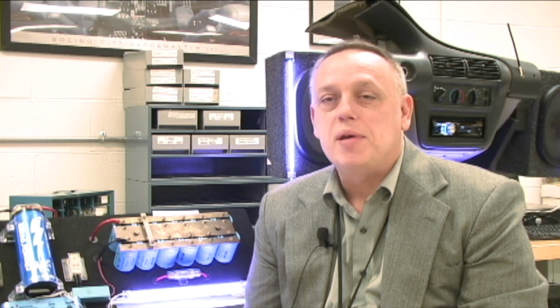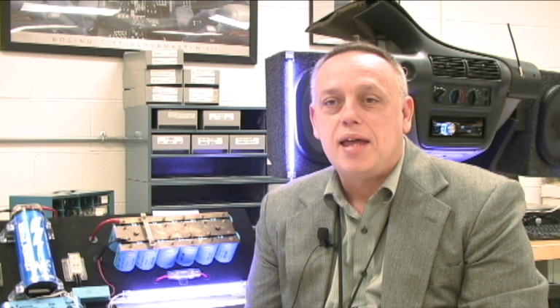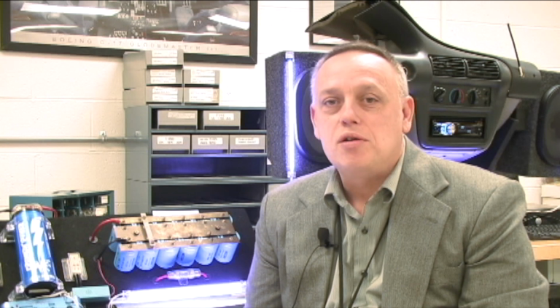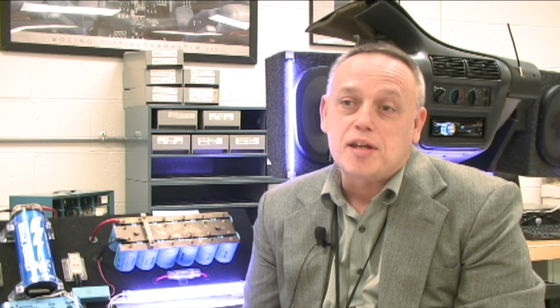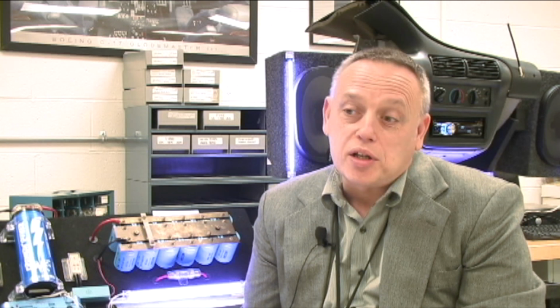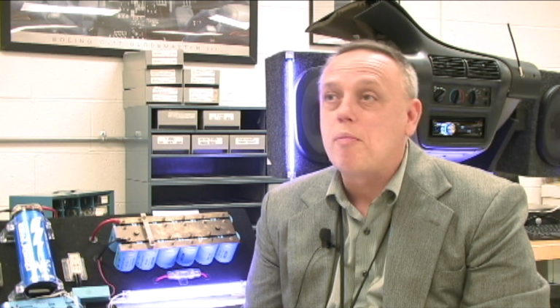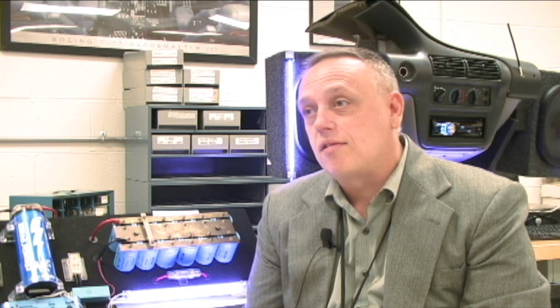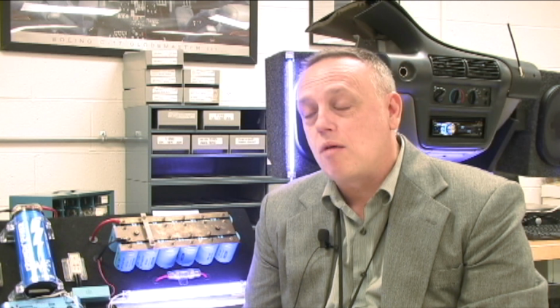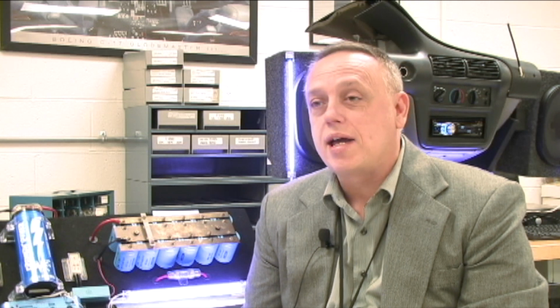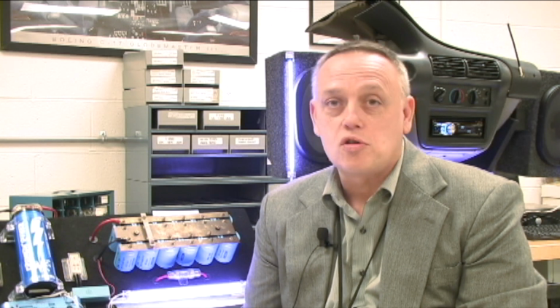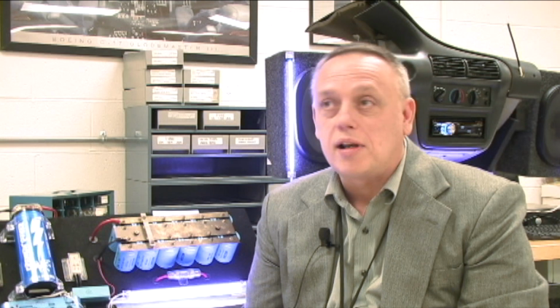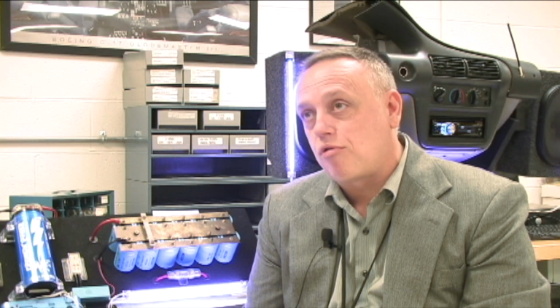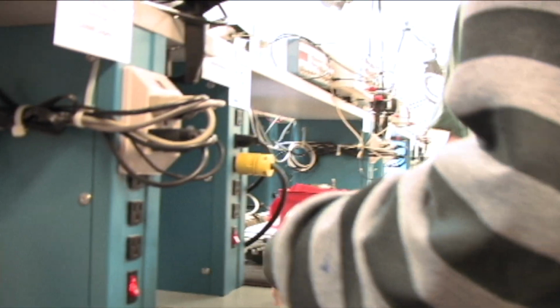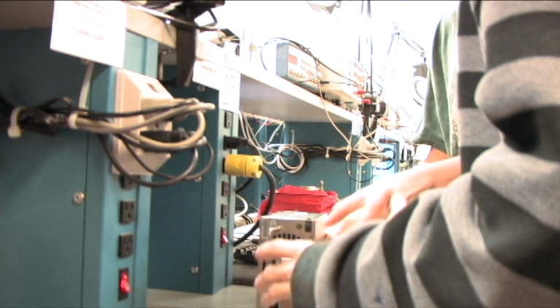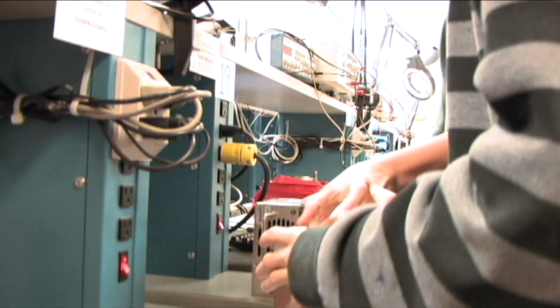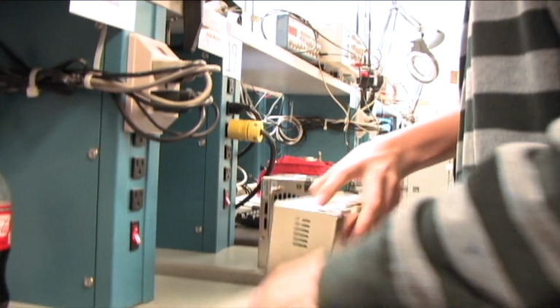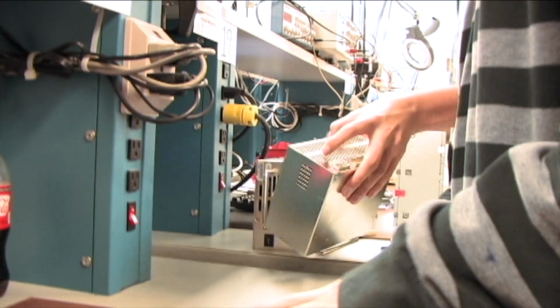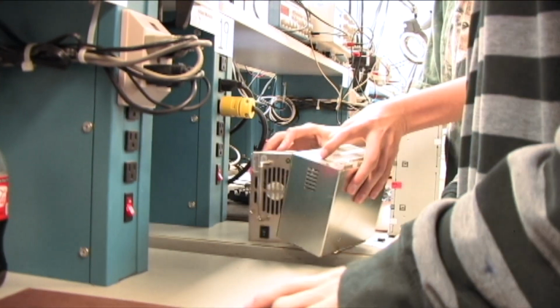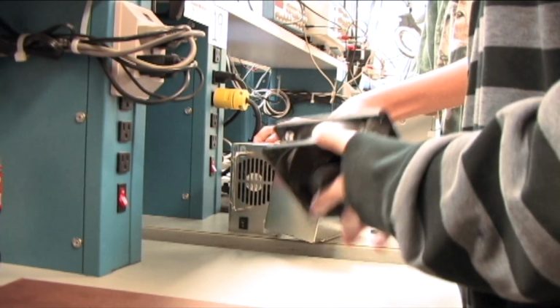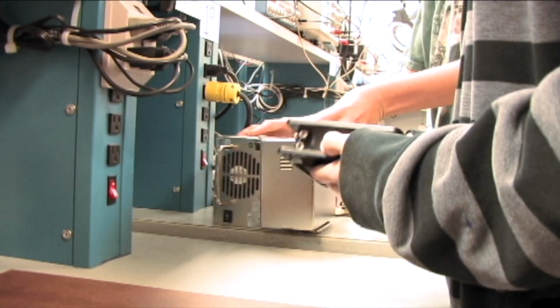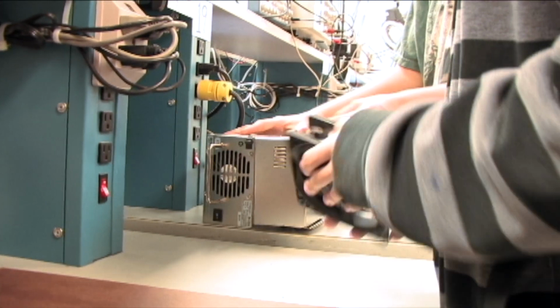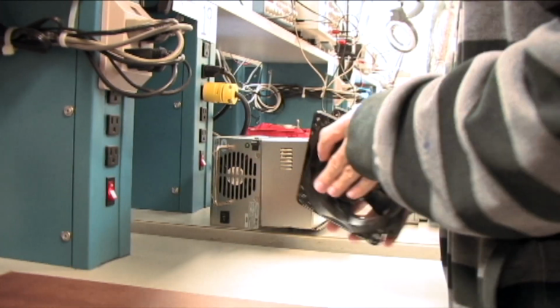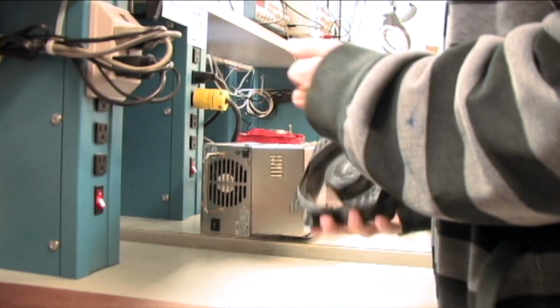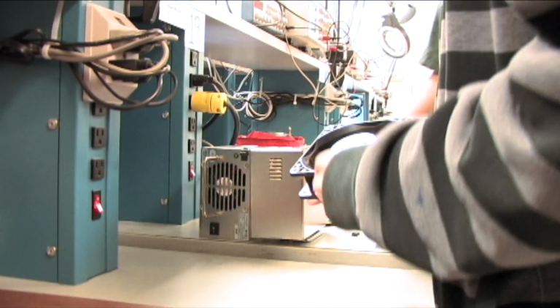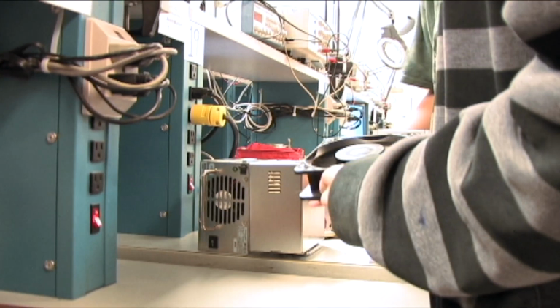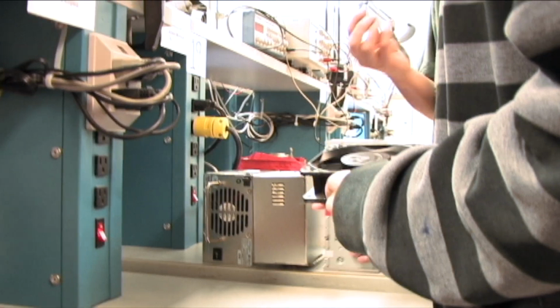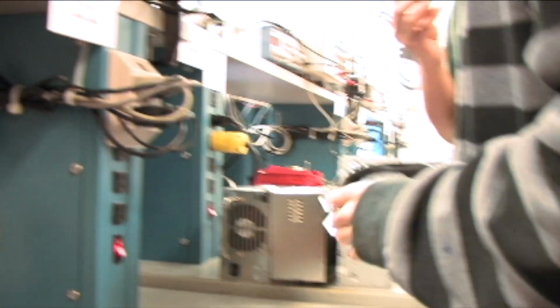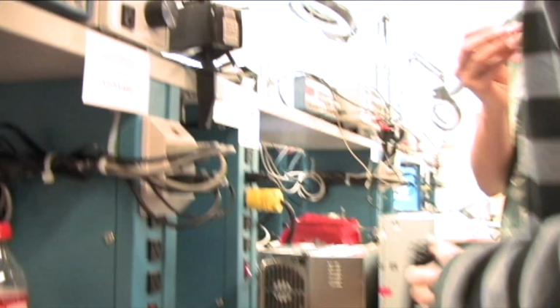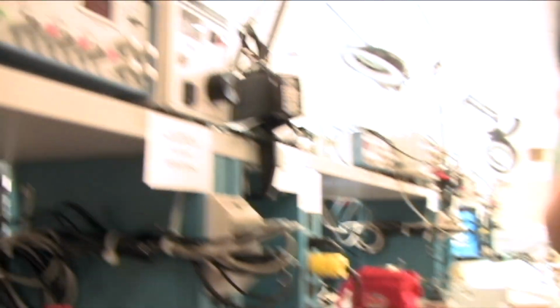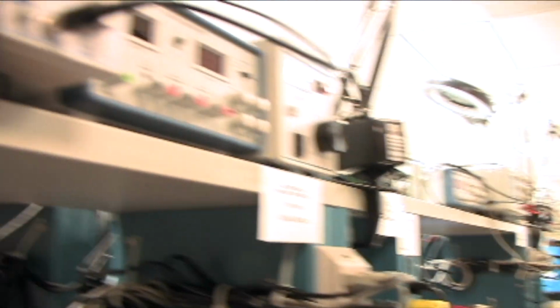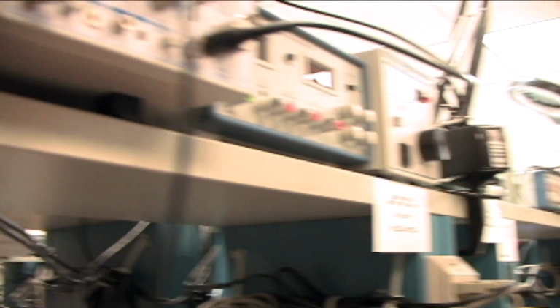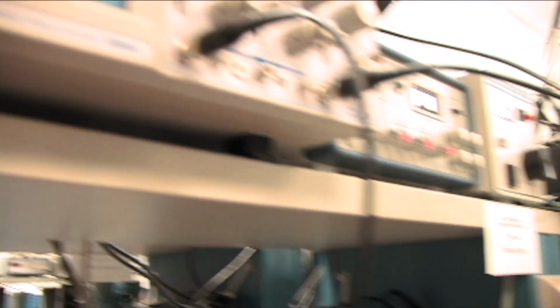Beyond that, we do things like building robots, working on a solar collector project, working with things like amplifiers. We start out giving each student a transistor — what can we do with this thing? We're going to make an amplifier out of it.